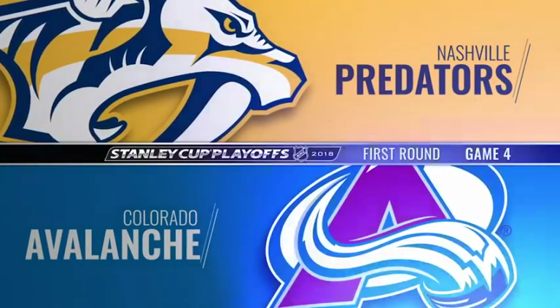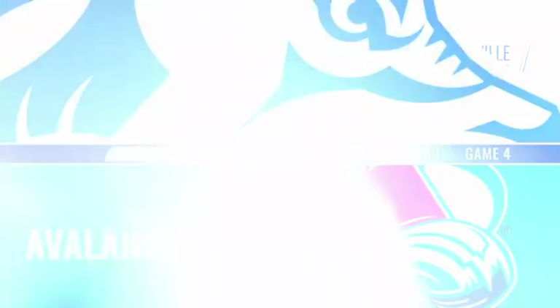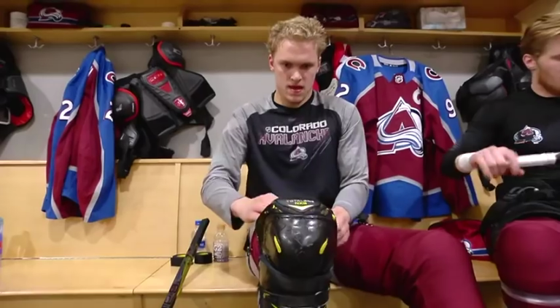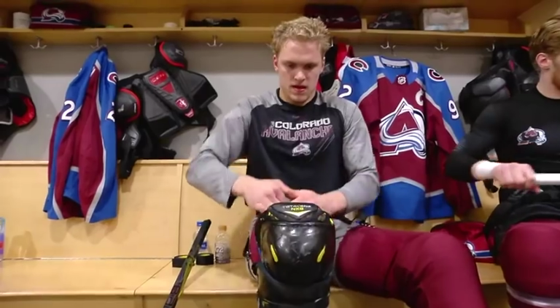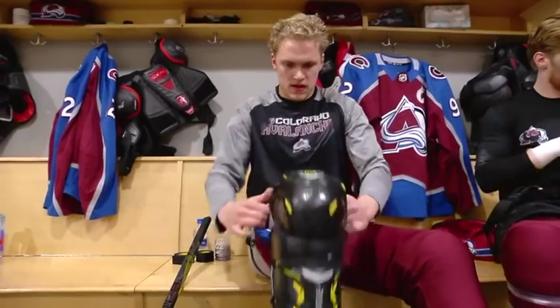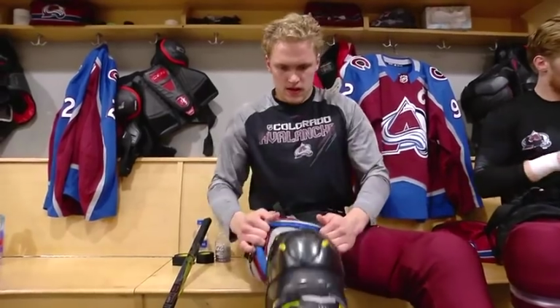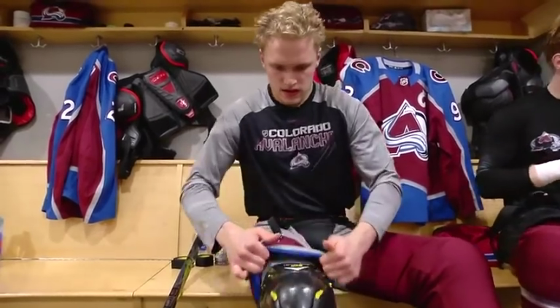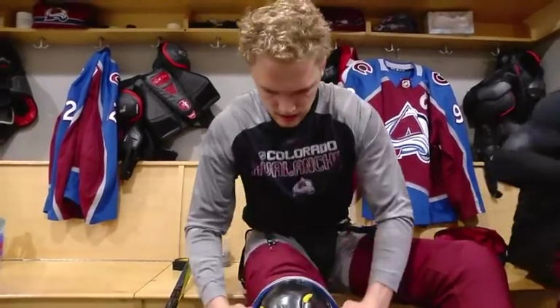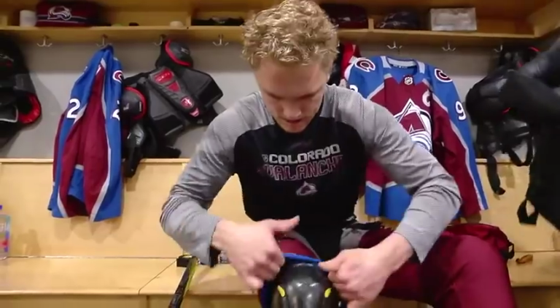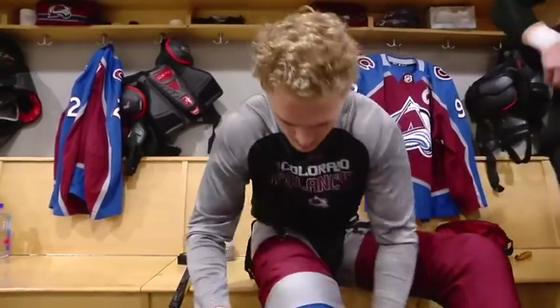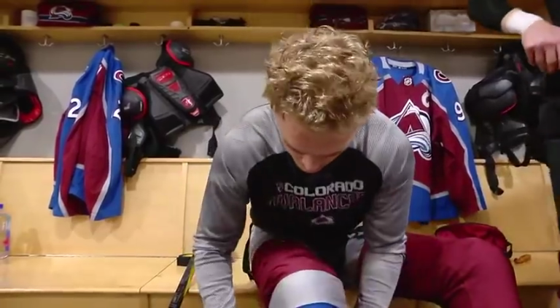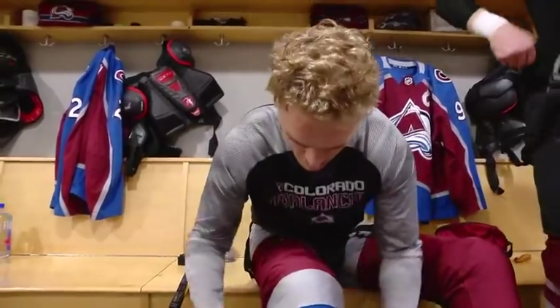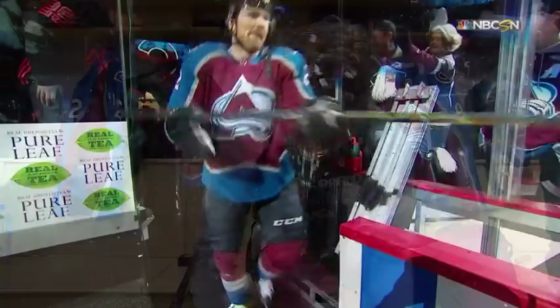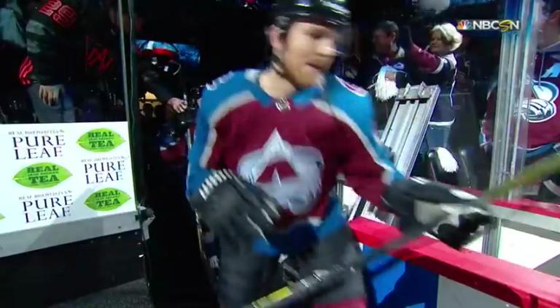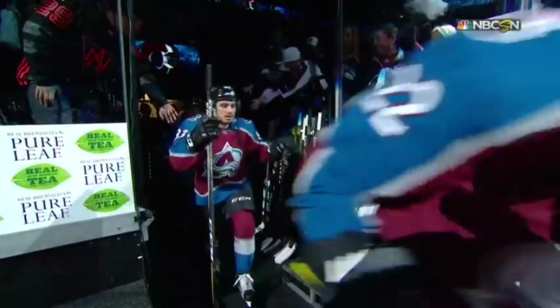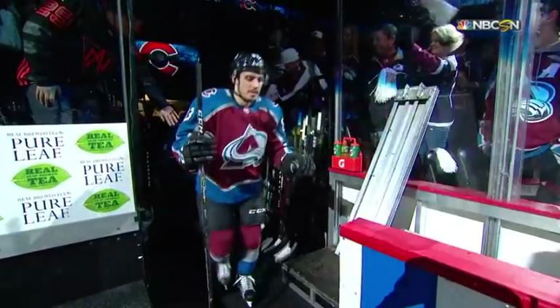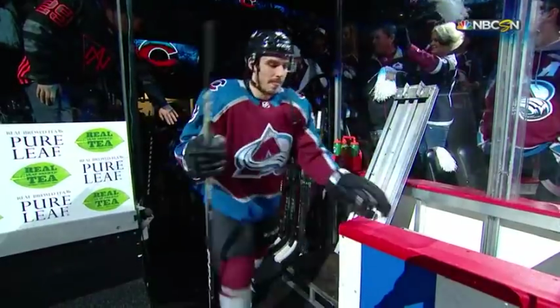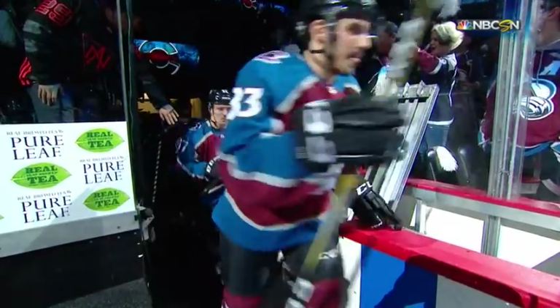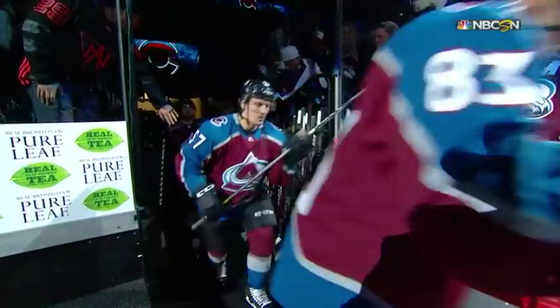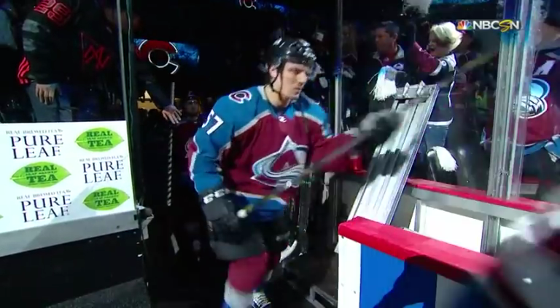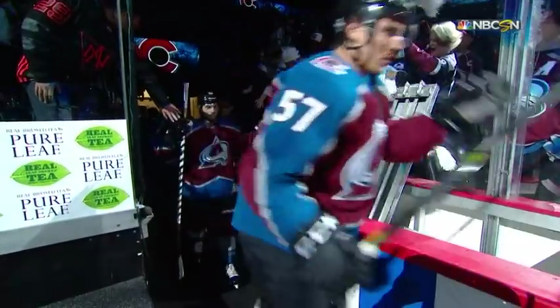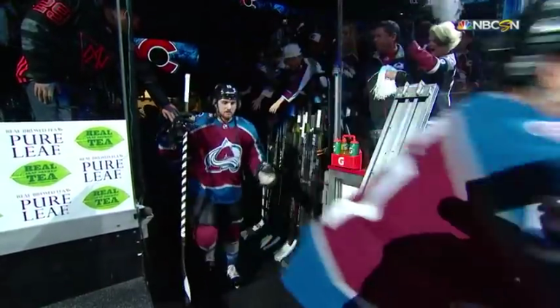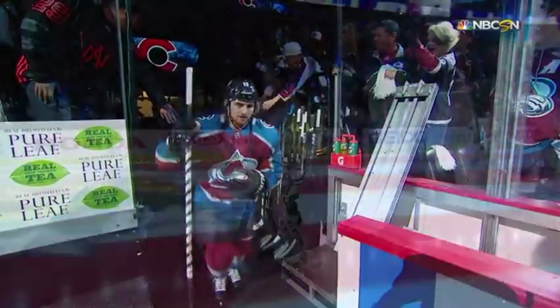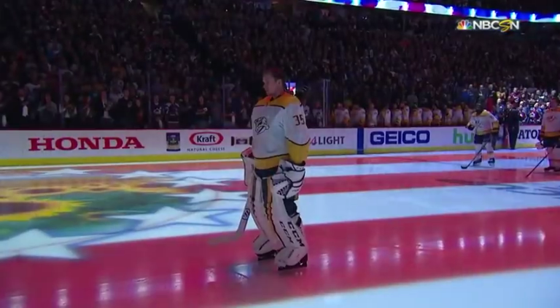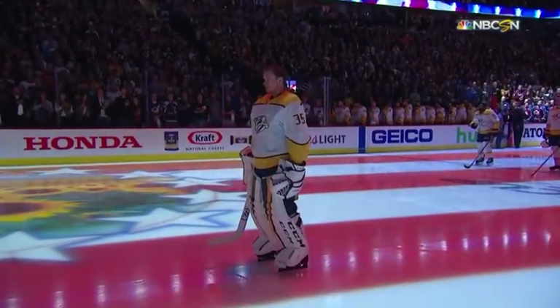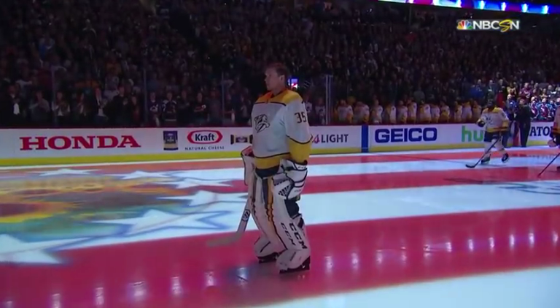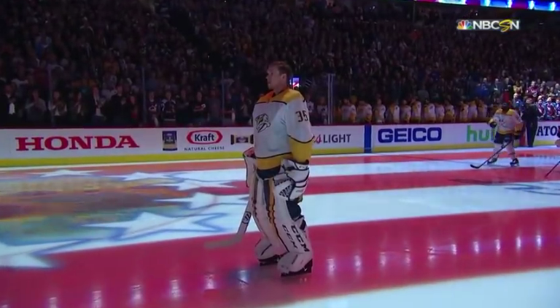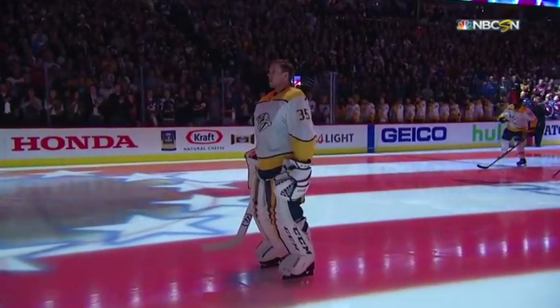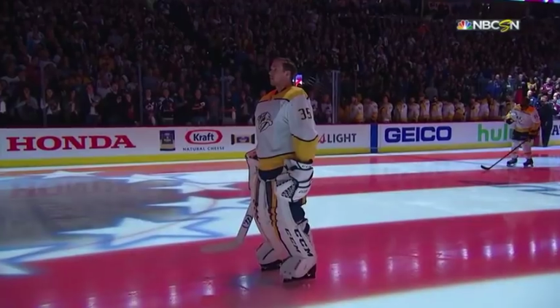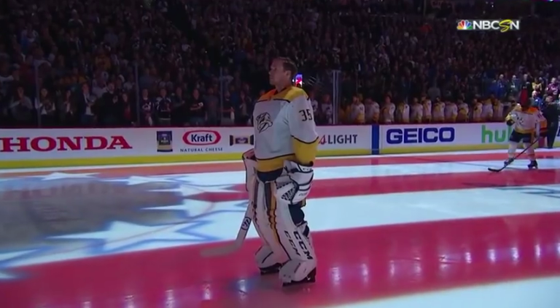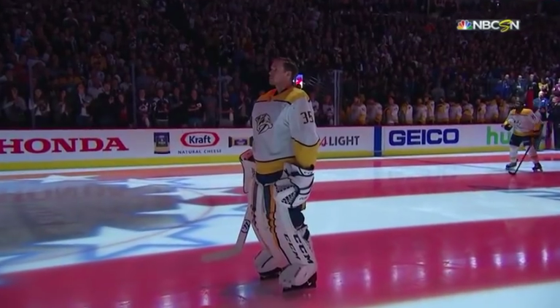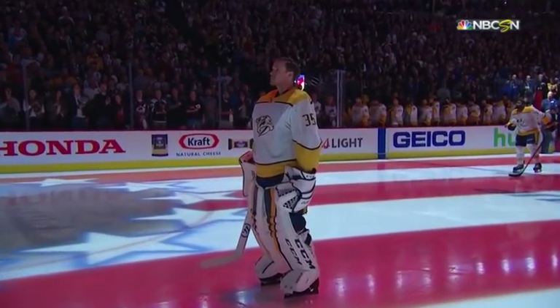Welcome to game four of this first round series between the Avalanche and the Nashville Predators.